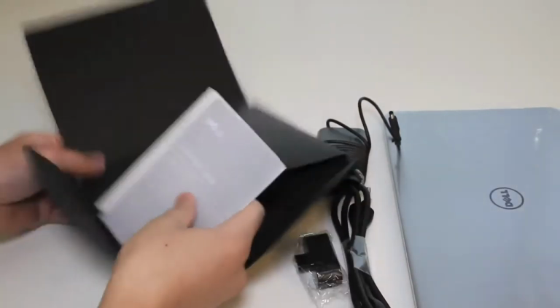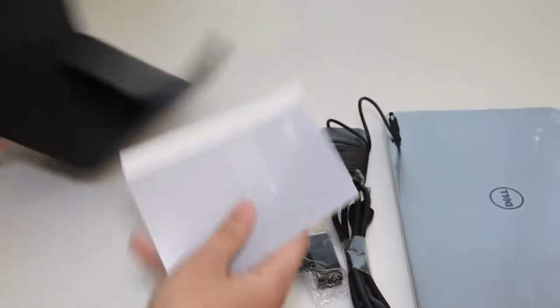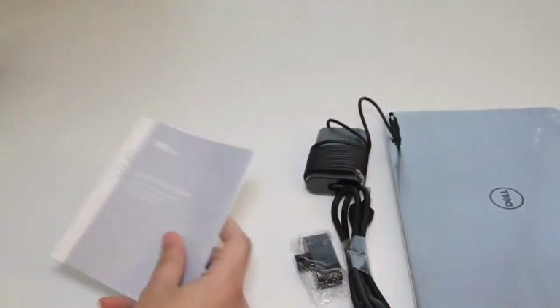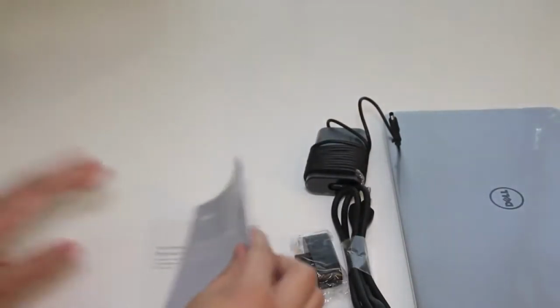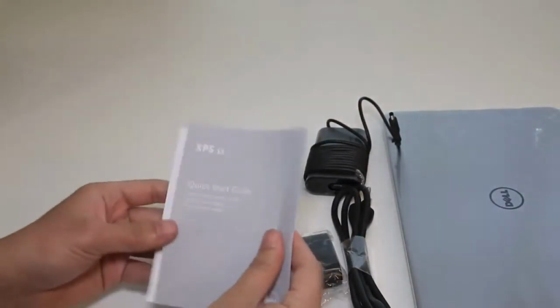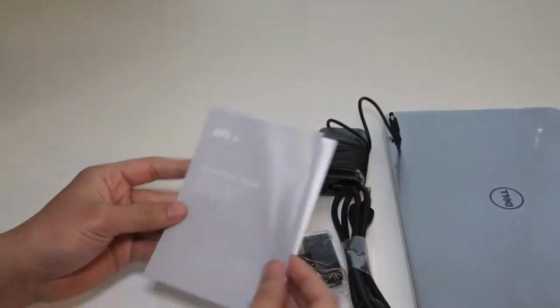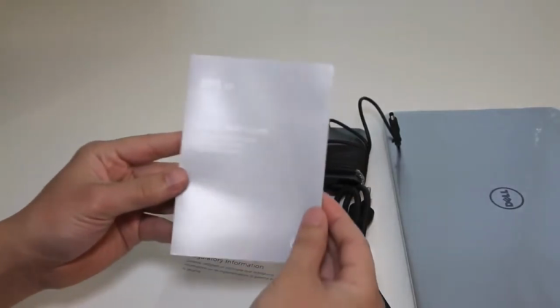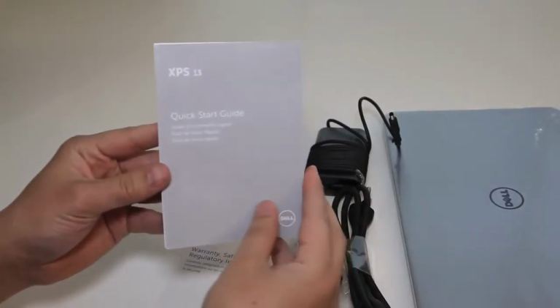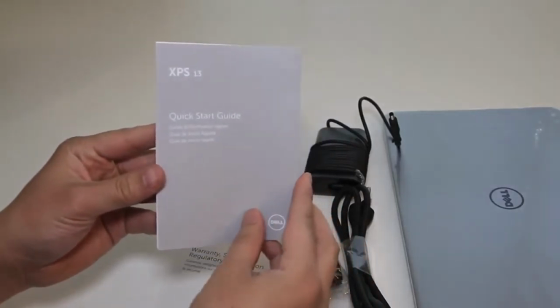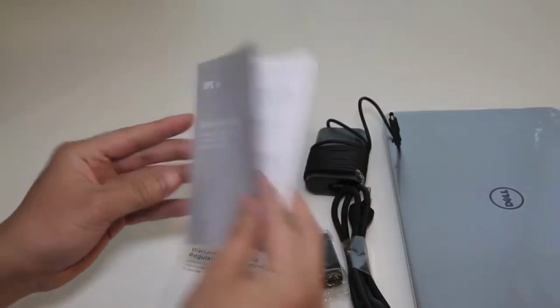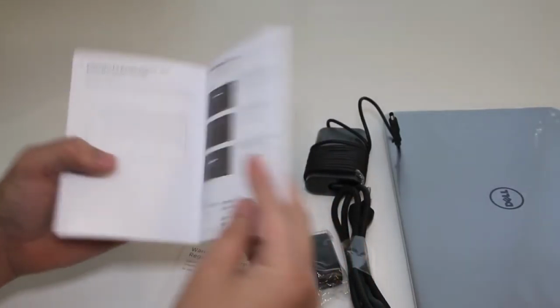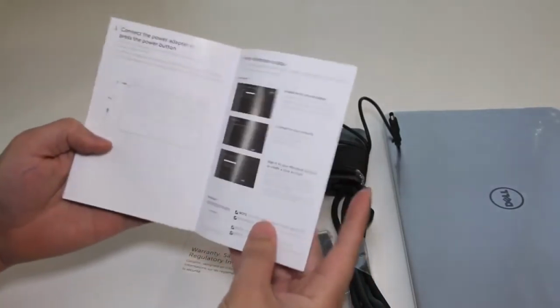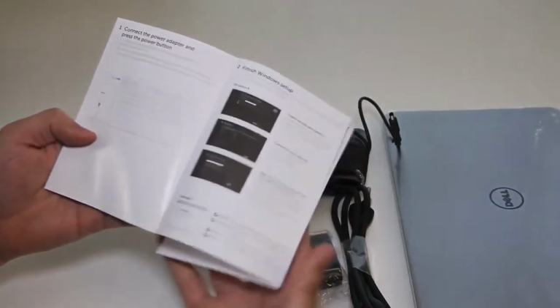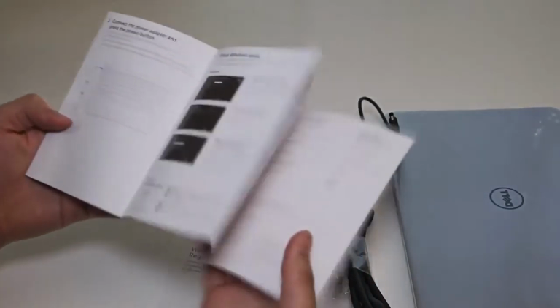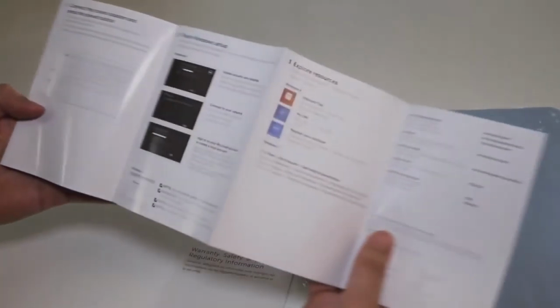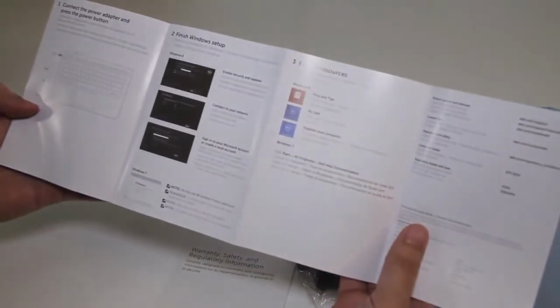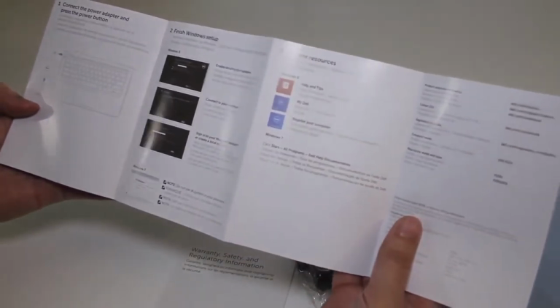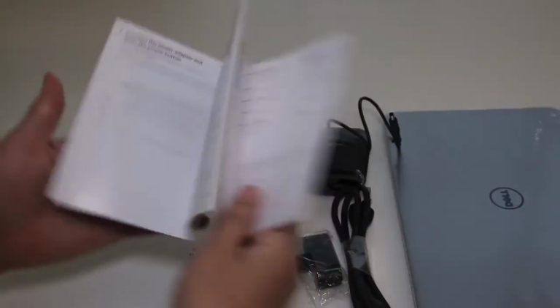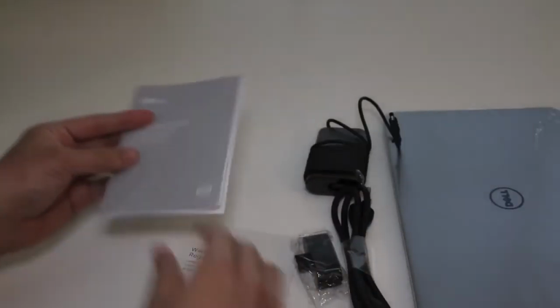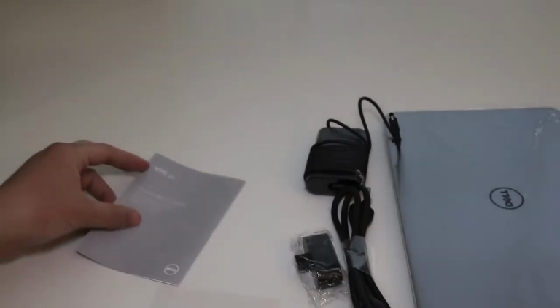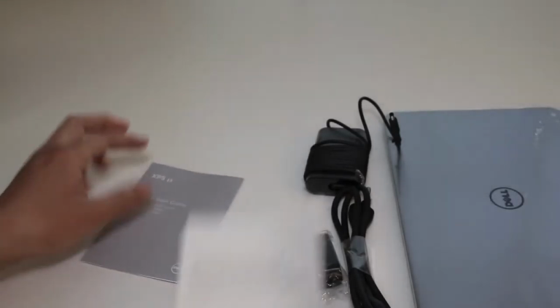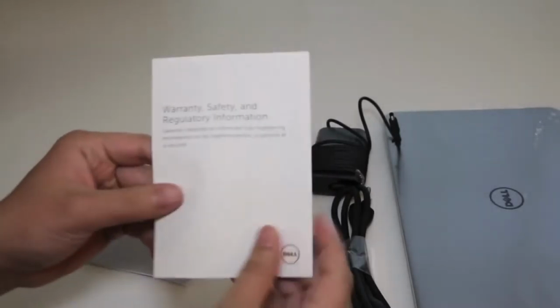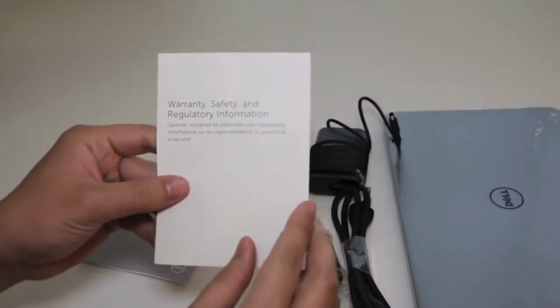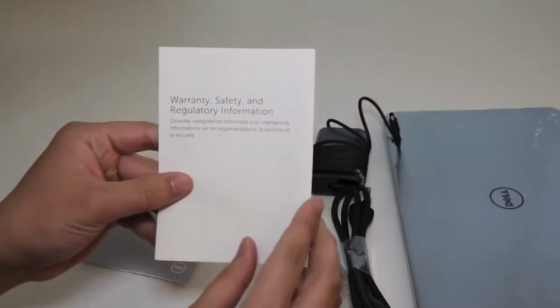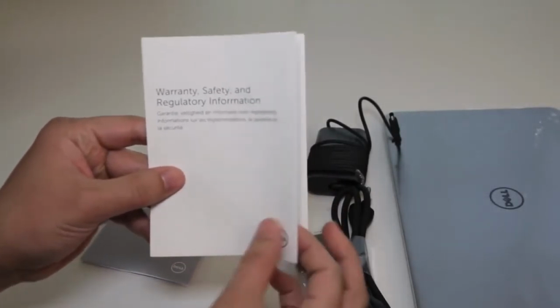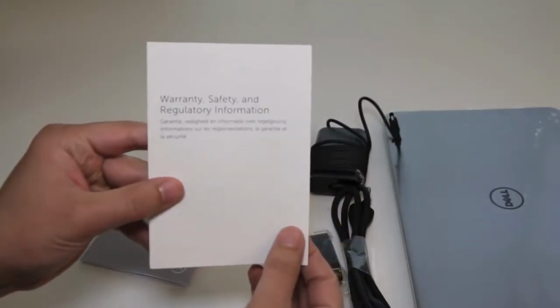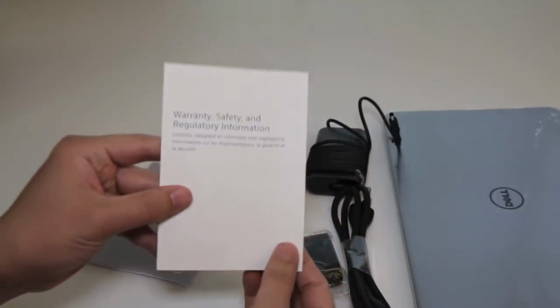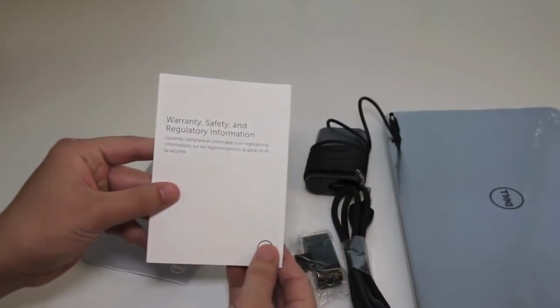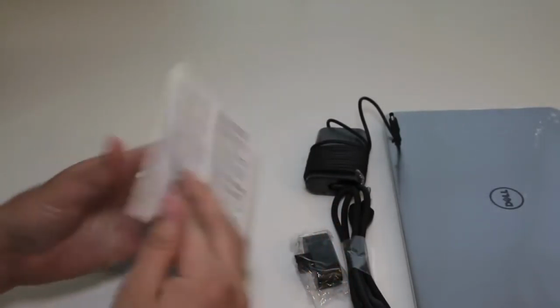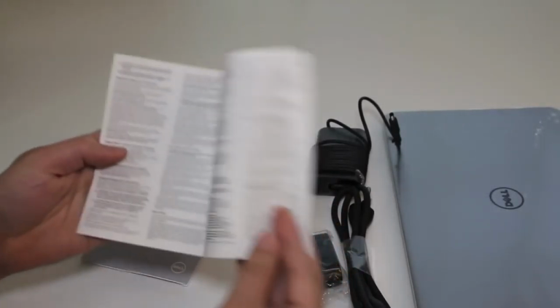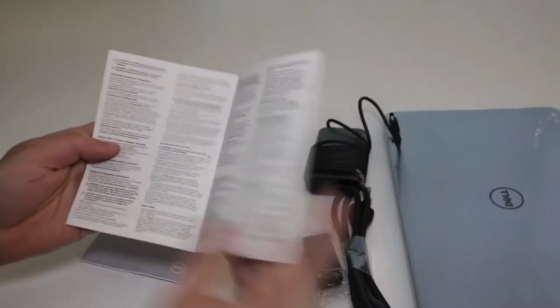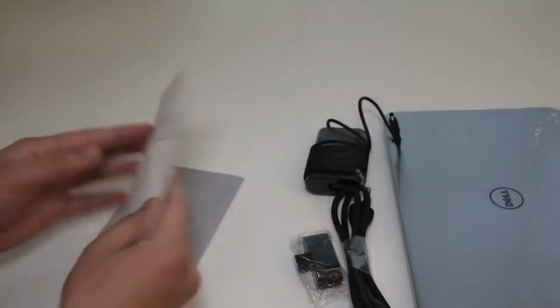Next up we got some paperwork. Here you got the Dell XPS 13 Quick Startup Guide, which will give you a basic rundown on how to get started. And next up we have a brochure regarding your warranty, safety, and regulatory information.